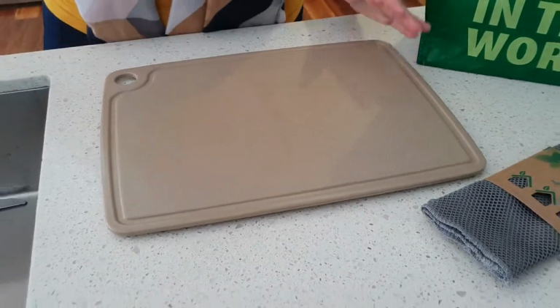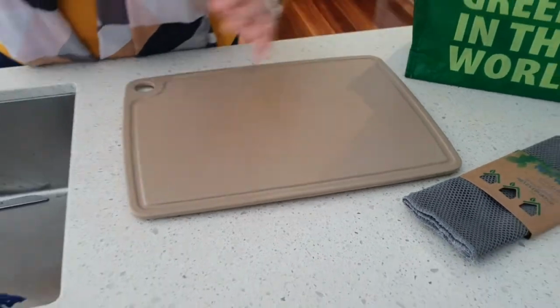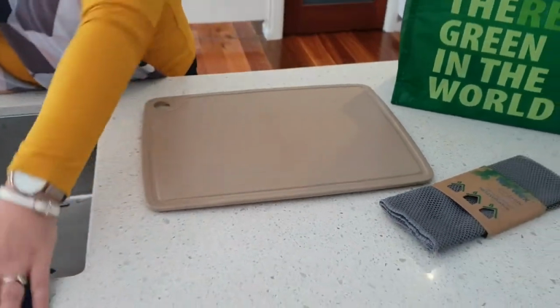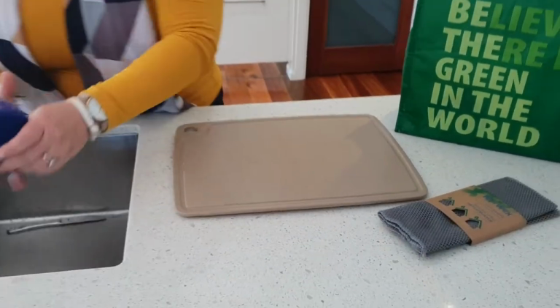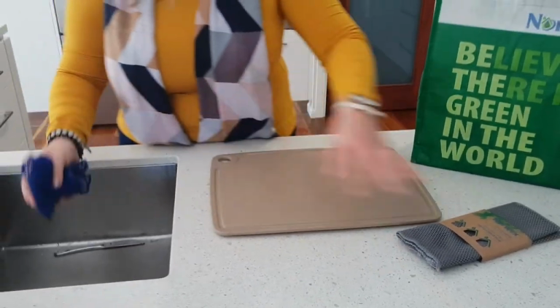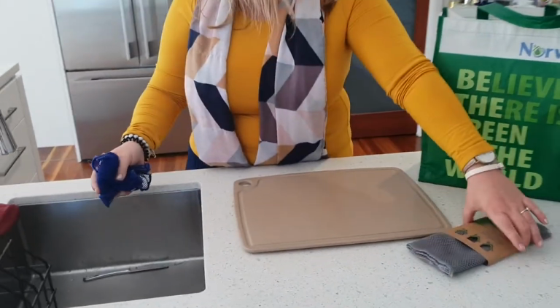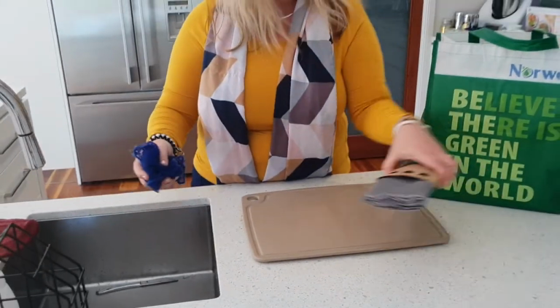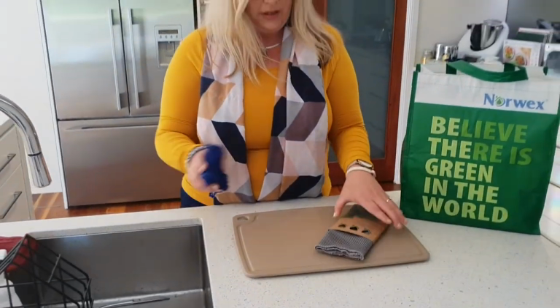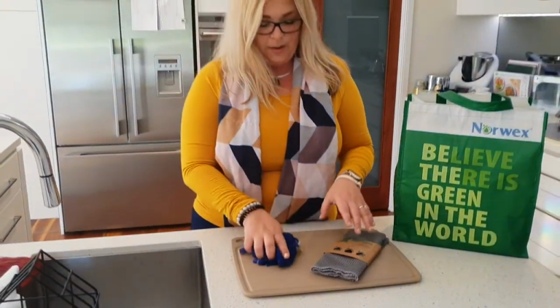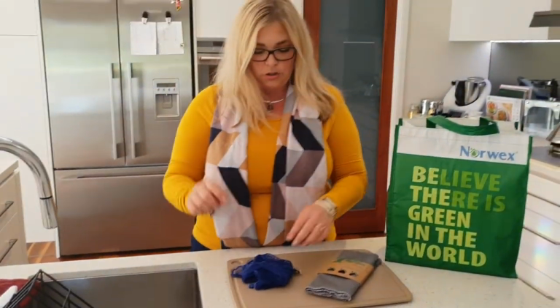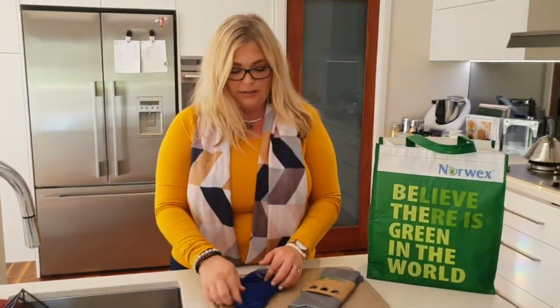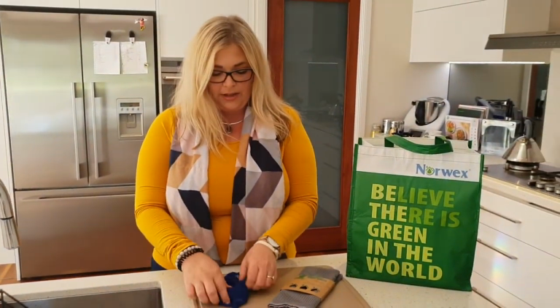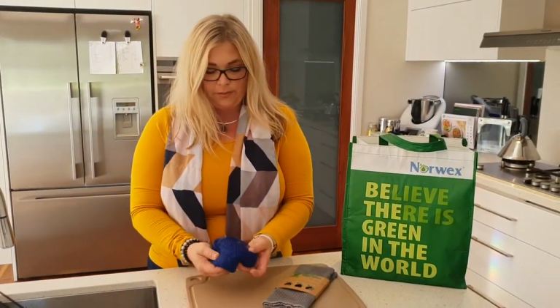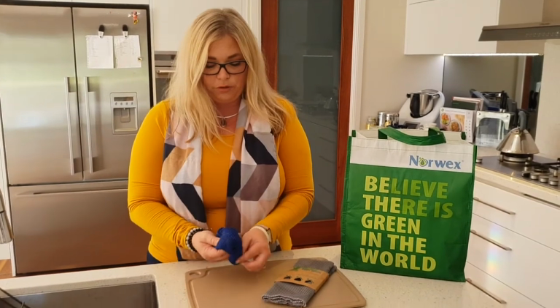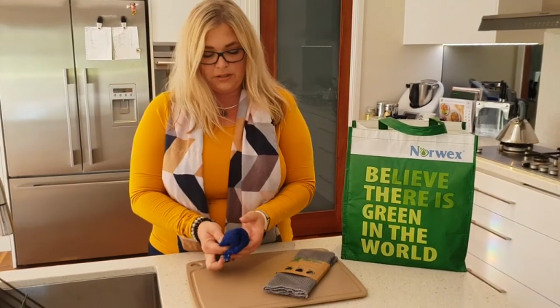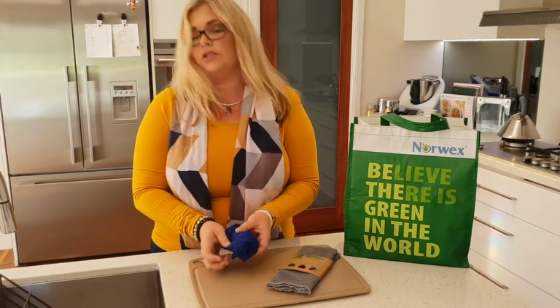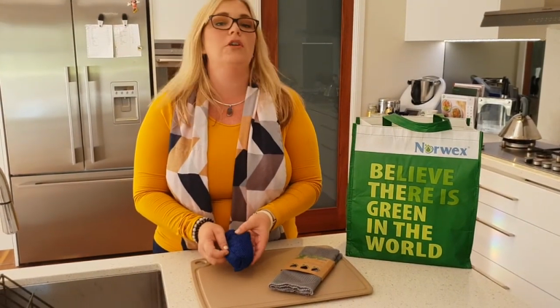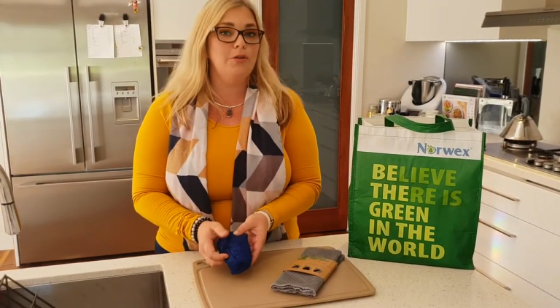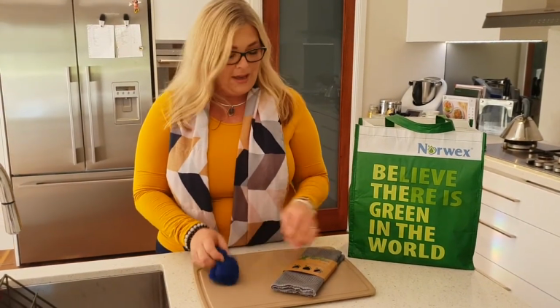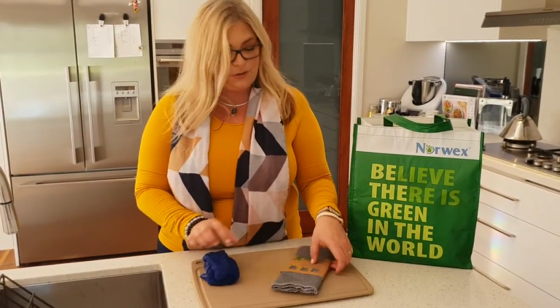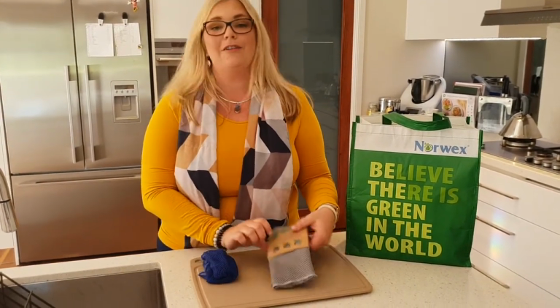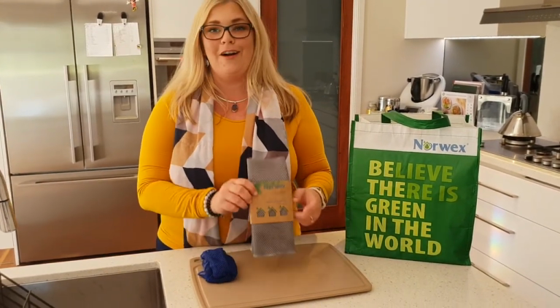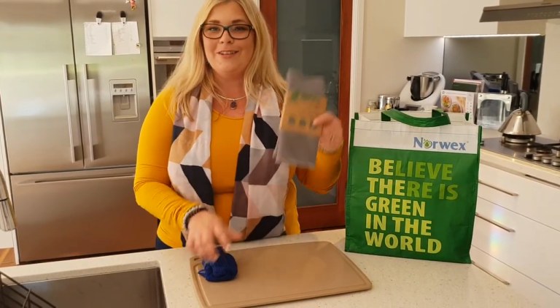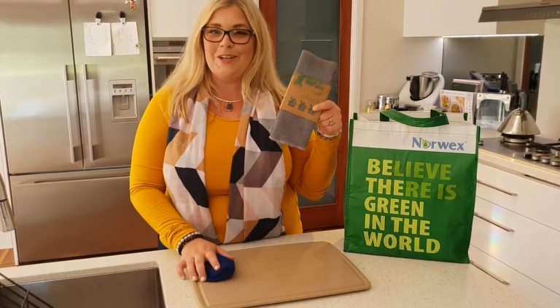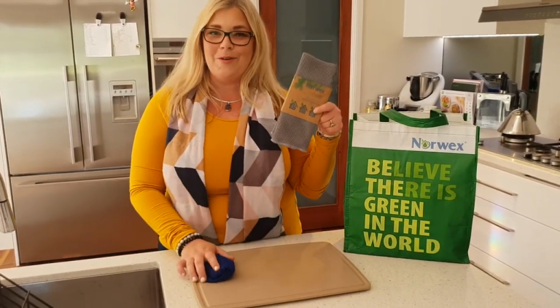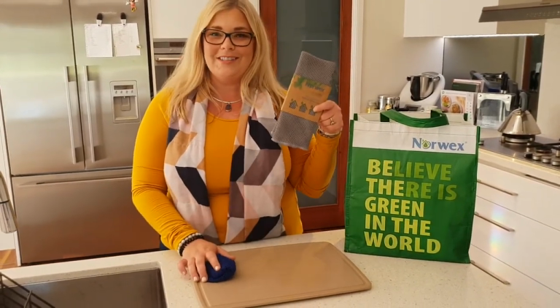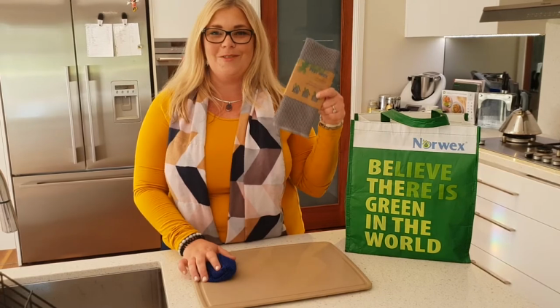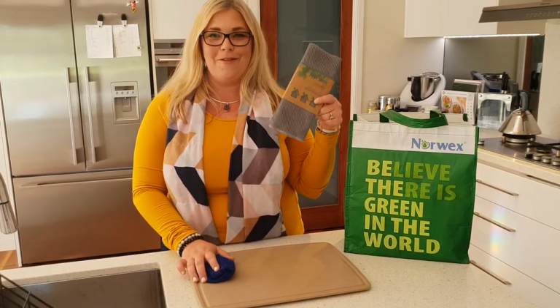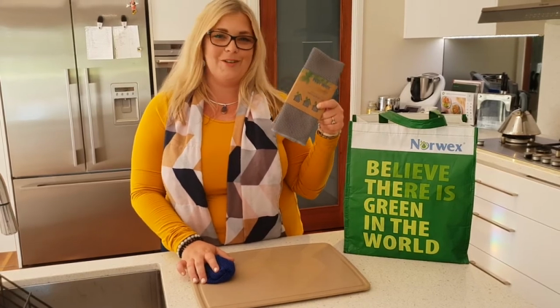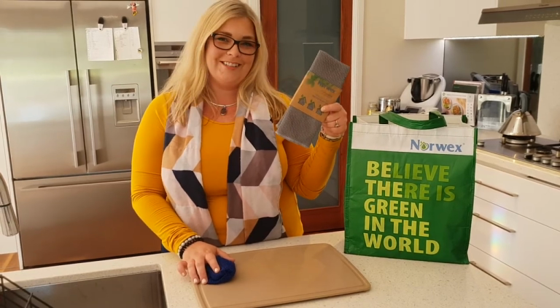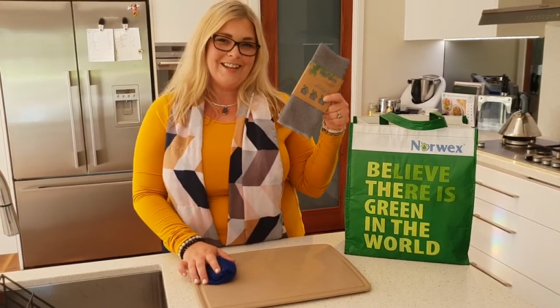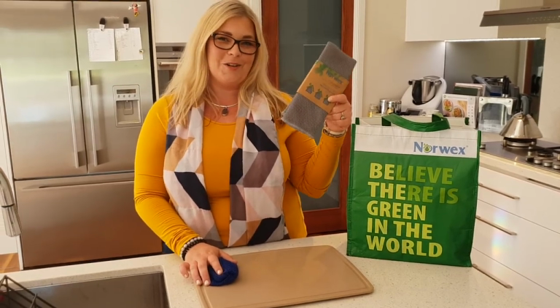These dishcloths come in two colors: the blue, which is a gorgeous royal blue, and also our graphite. So make sure you grab yours and you will love them in your kitchen. Thanks for watching.